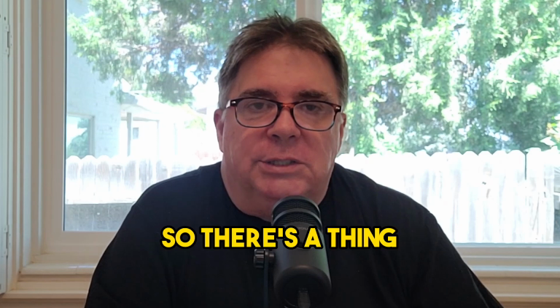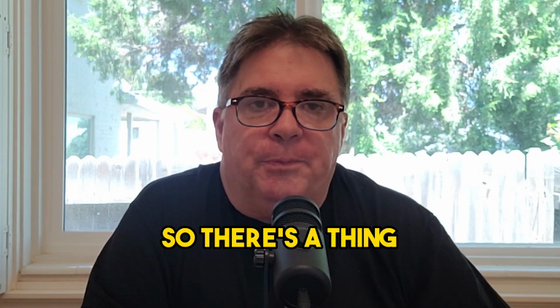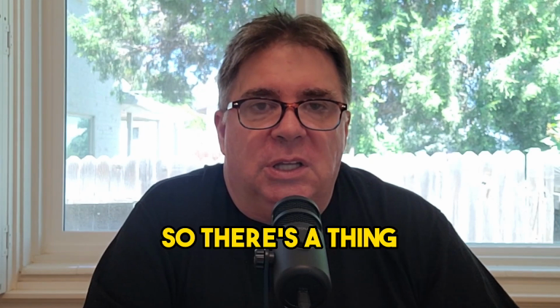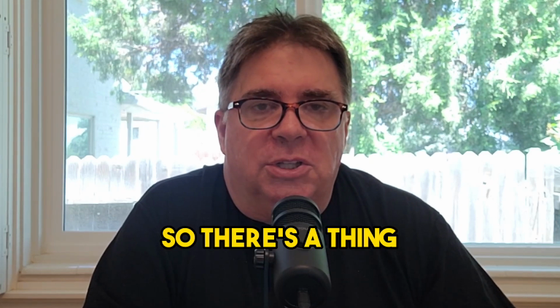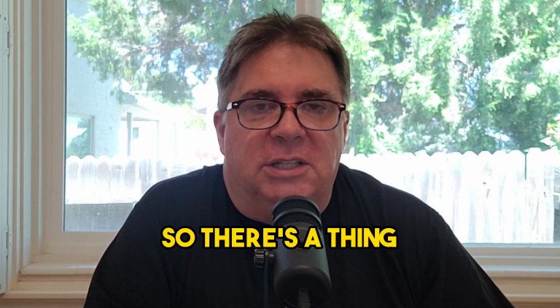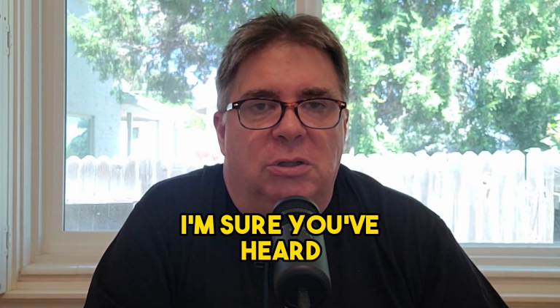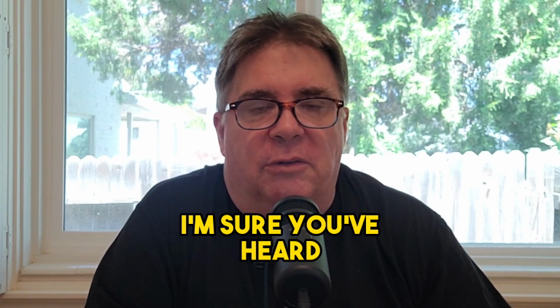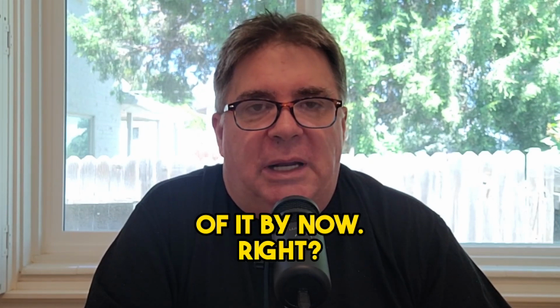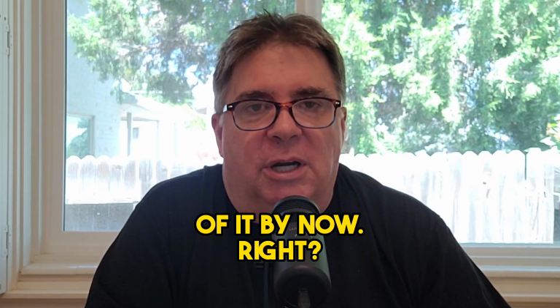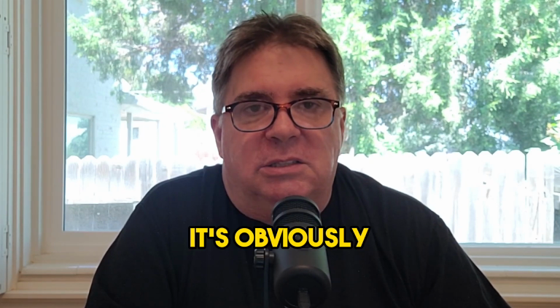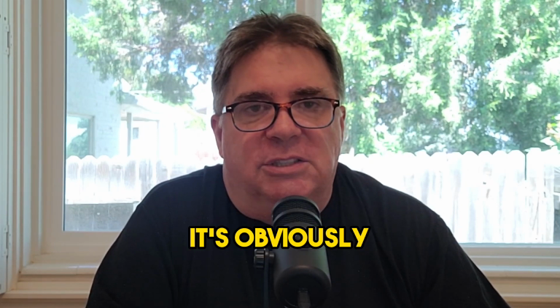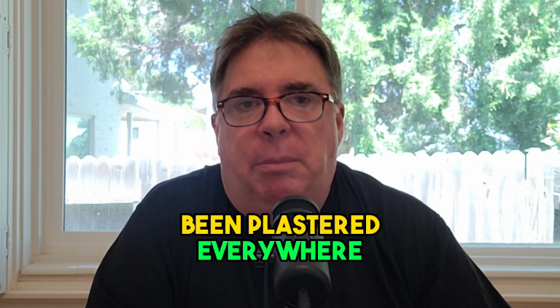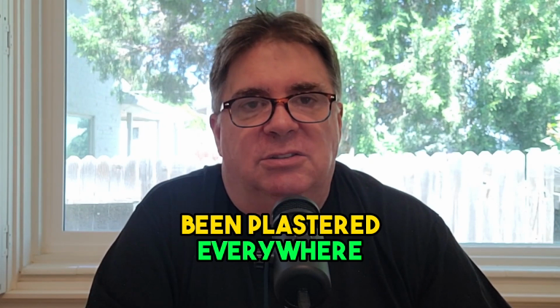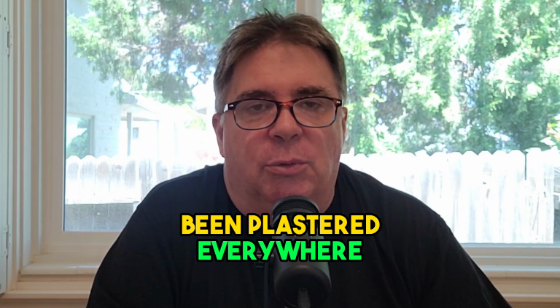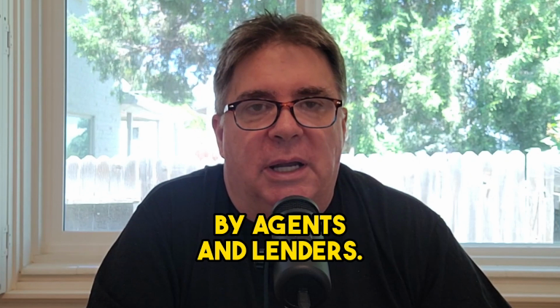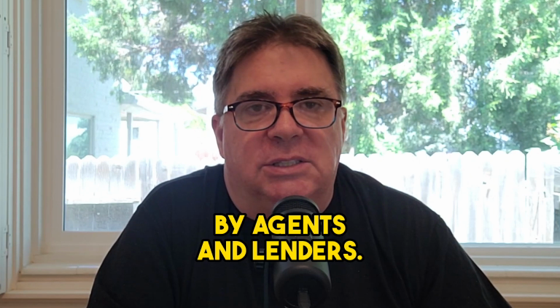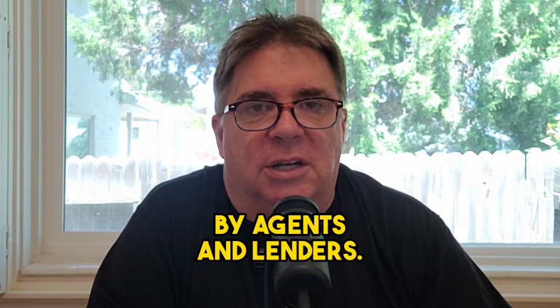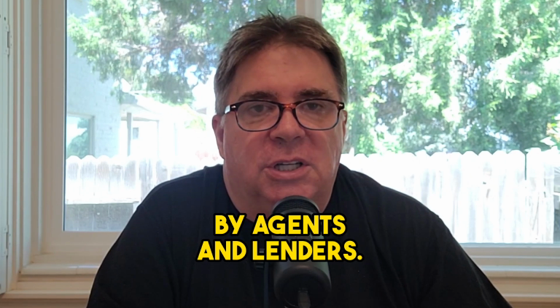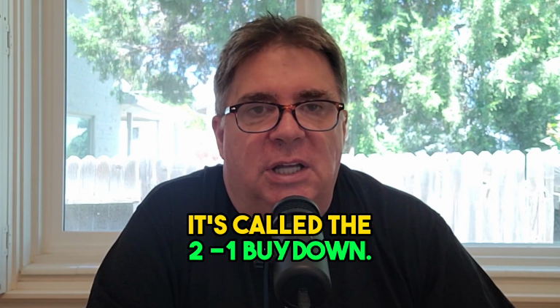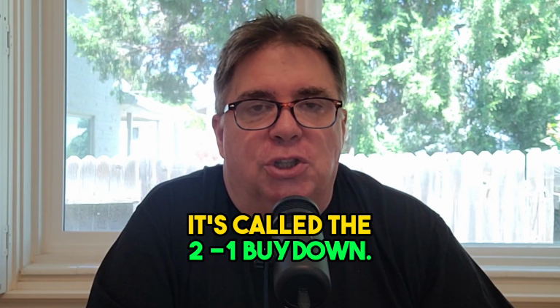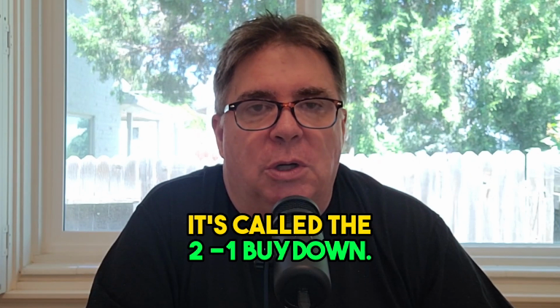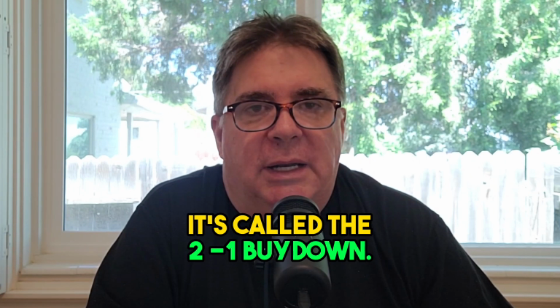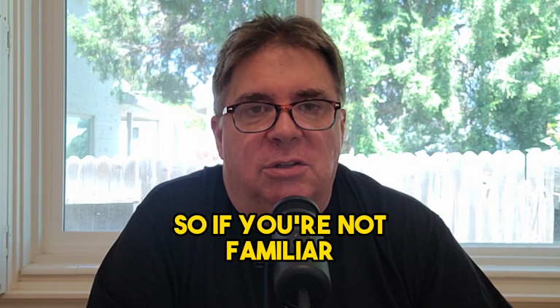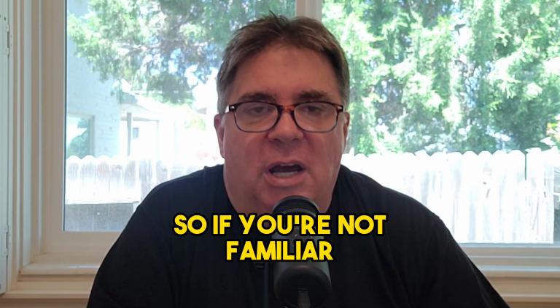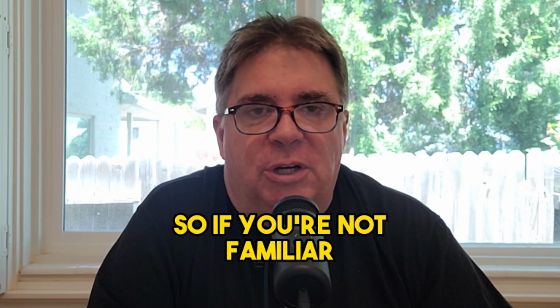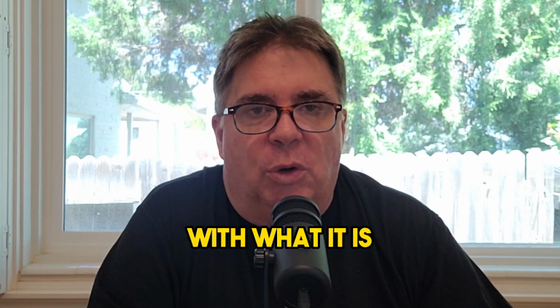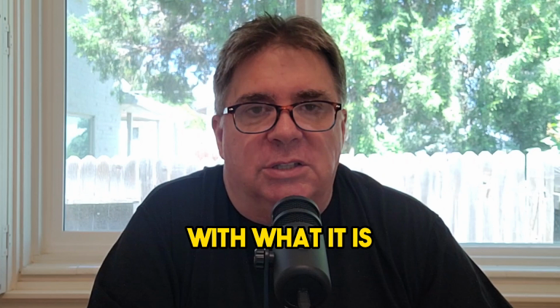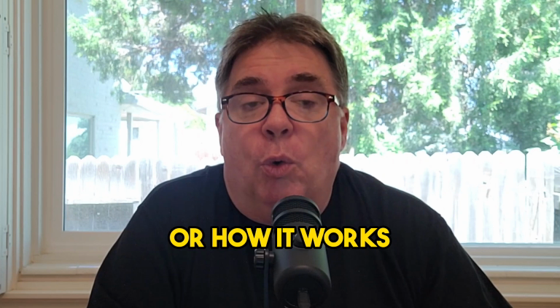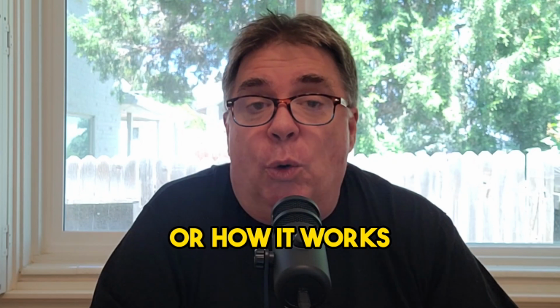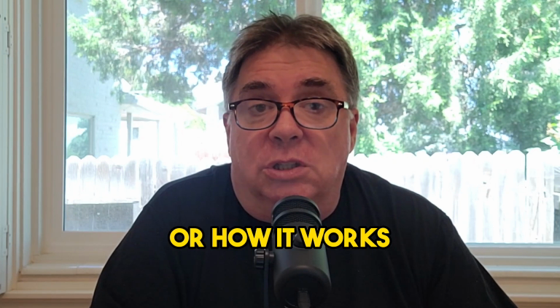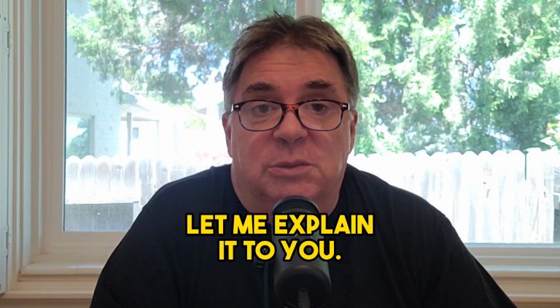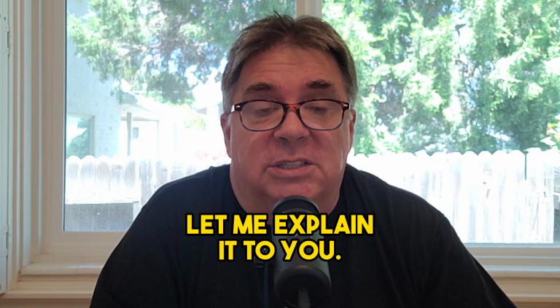There's a thing out there — I'm sure you've heard of it by now. It's obviously been plastered everywhere by agents and lenders. It's called the 2-1 buy-down. If you're not familiar with what it is or how it works, let me explain it to you.